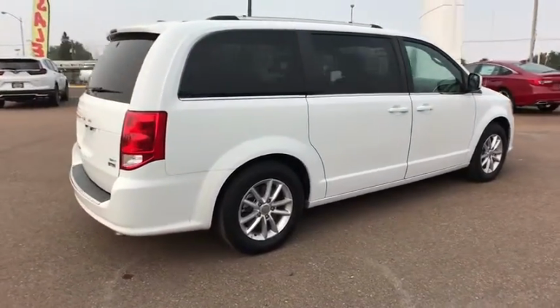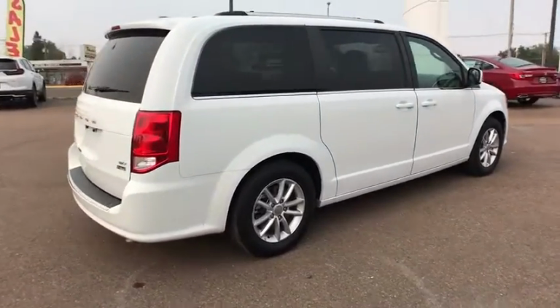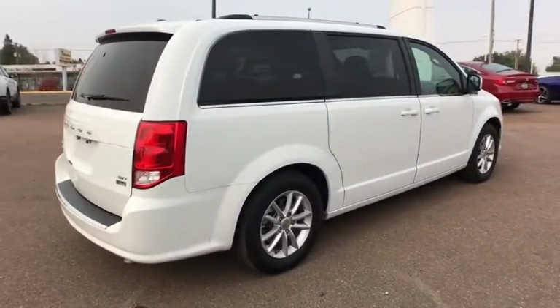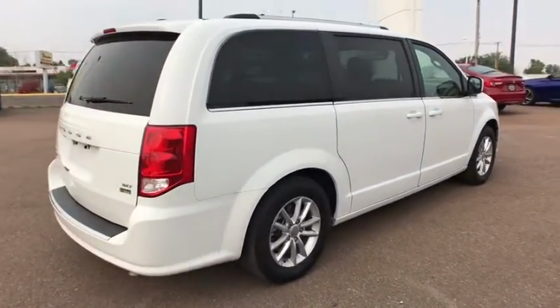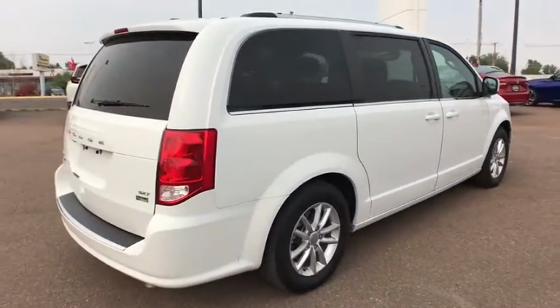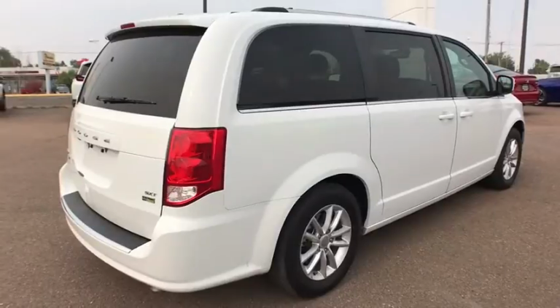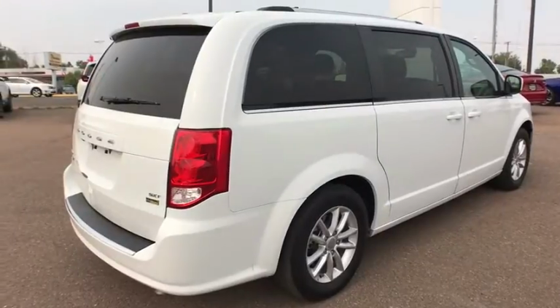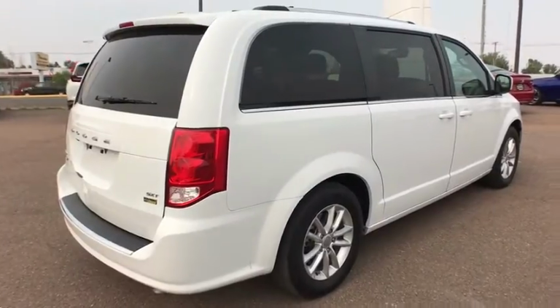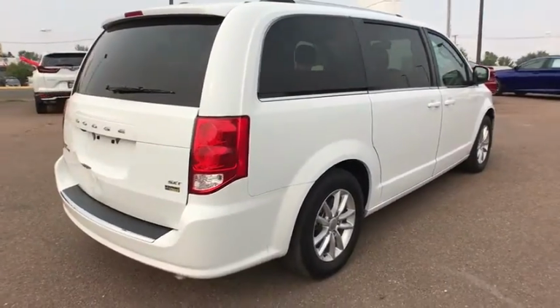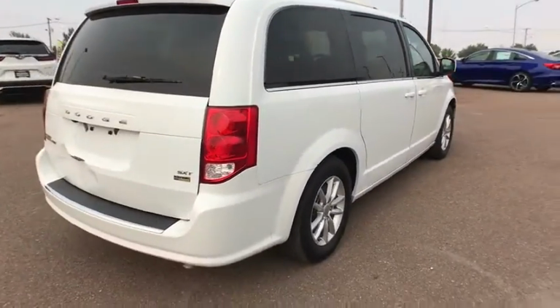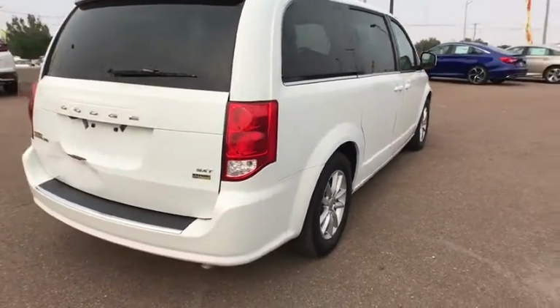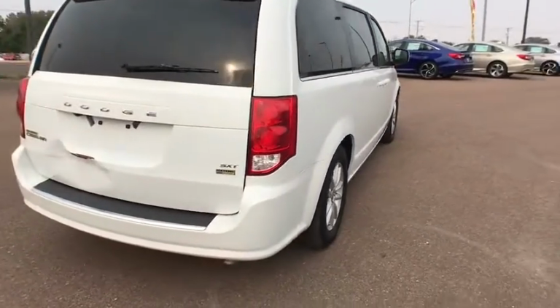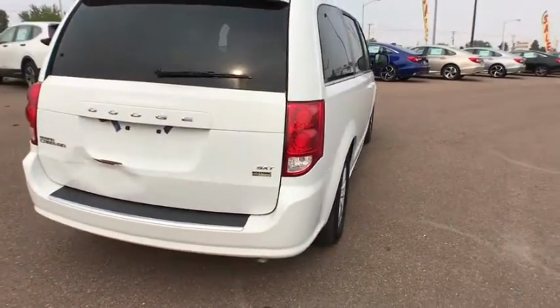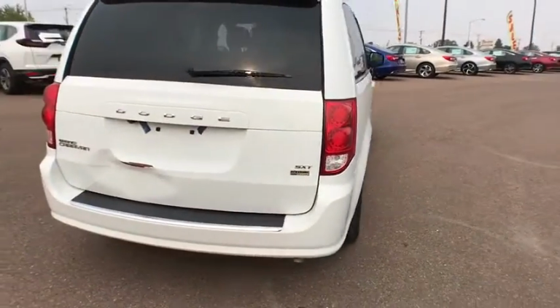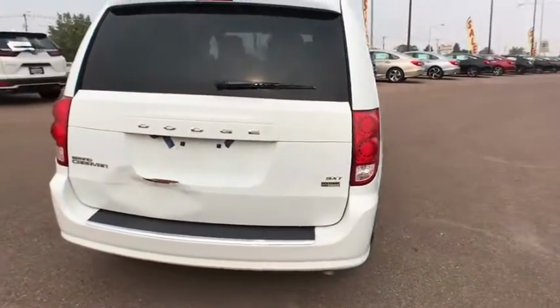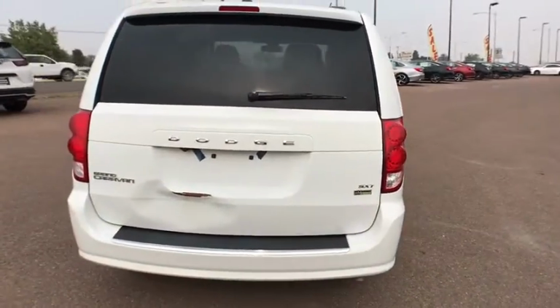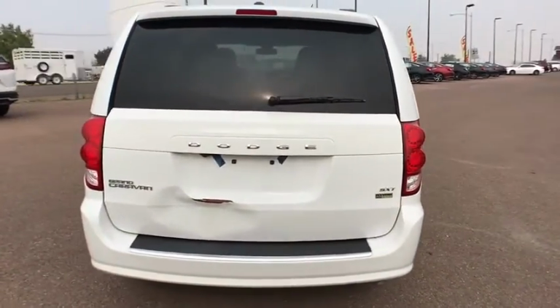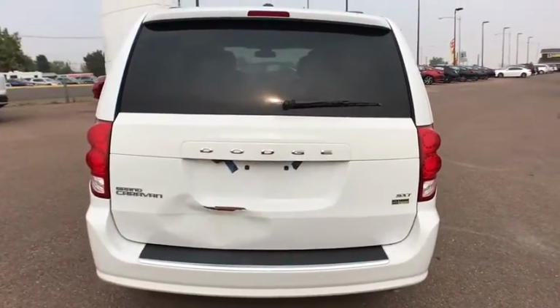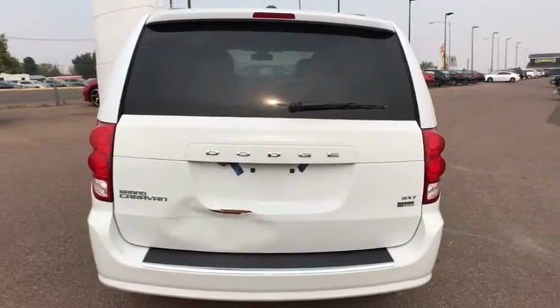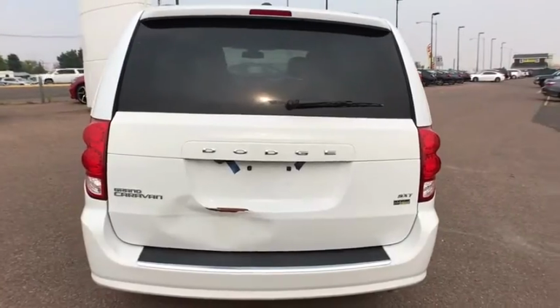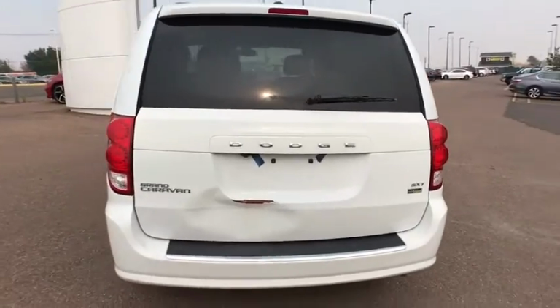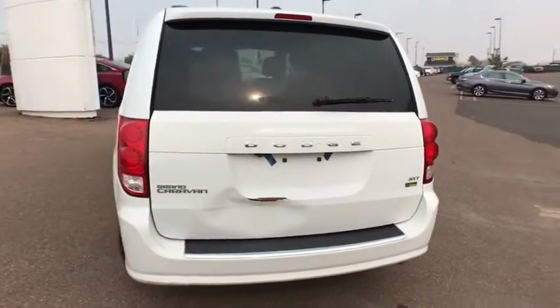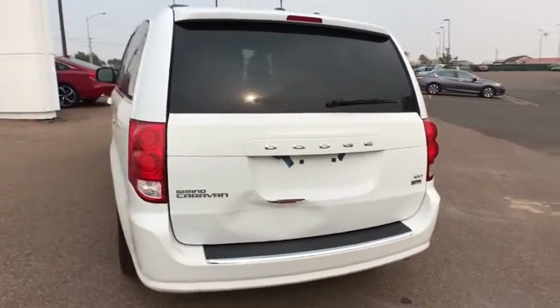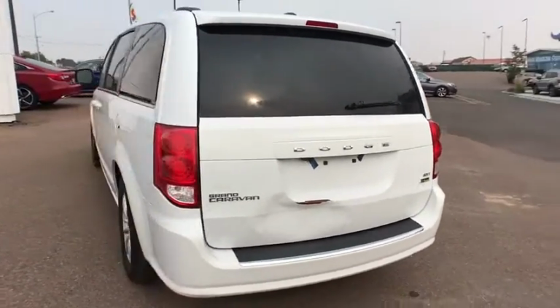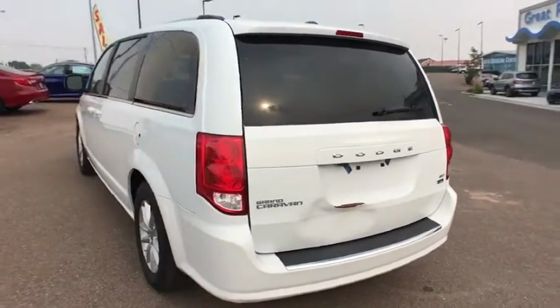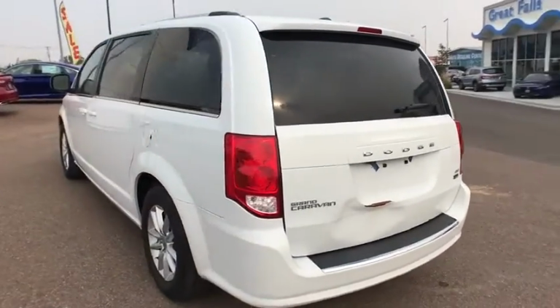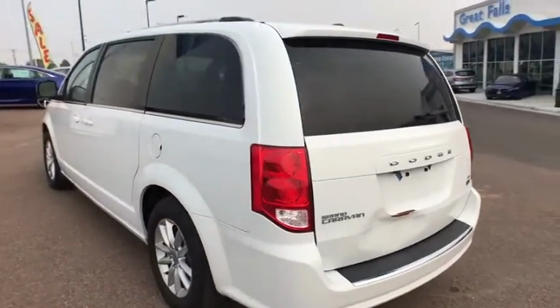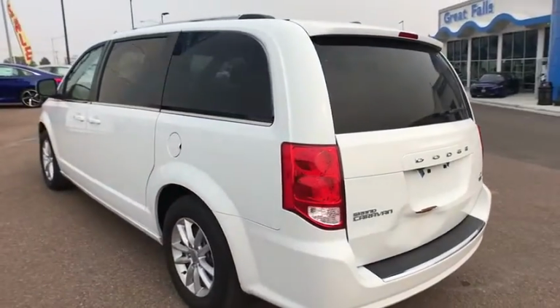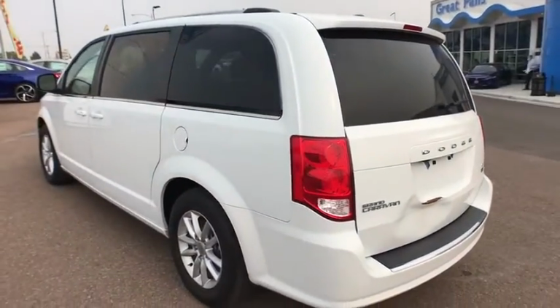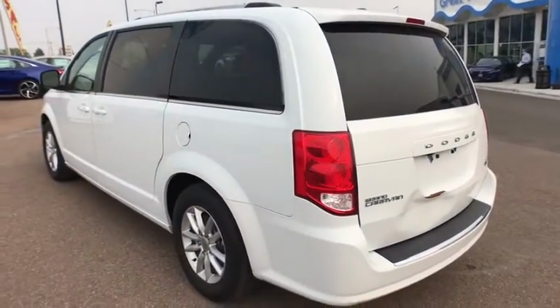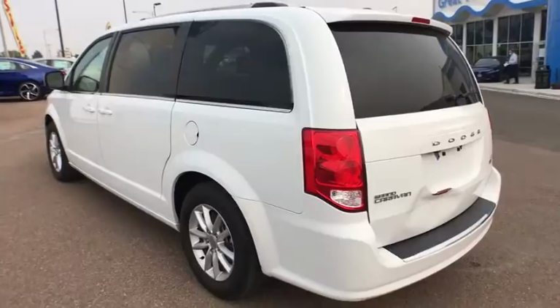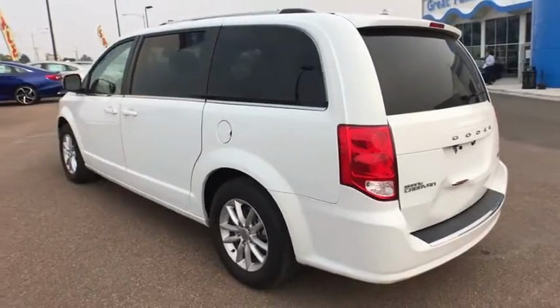Here are some of this vehicle's great options: keyless entry, third row seat, backup camera, remote engine start, power liftgate, leather-wrapped steering wheel, Bluetooth, adjustable steering wheel, driver lumbar.